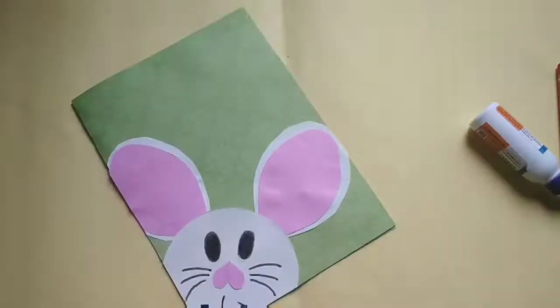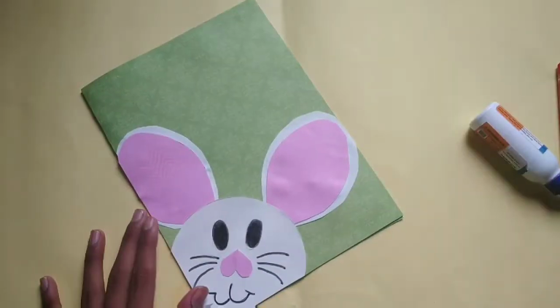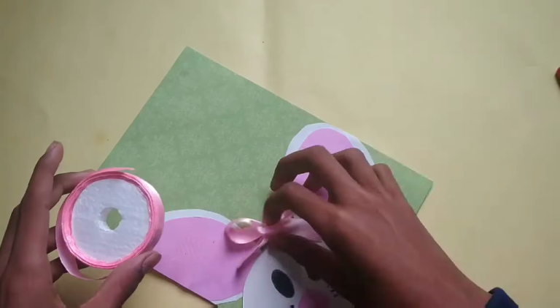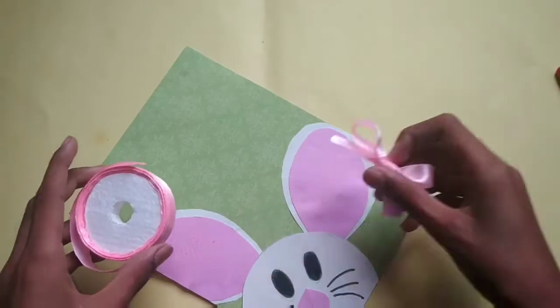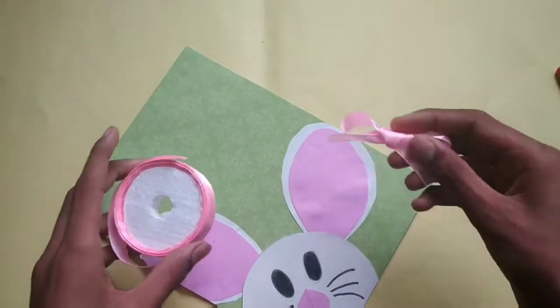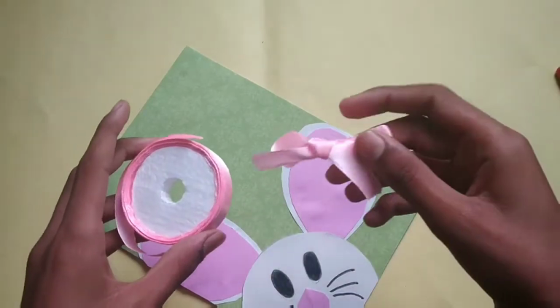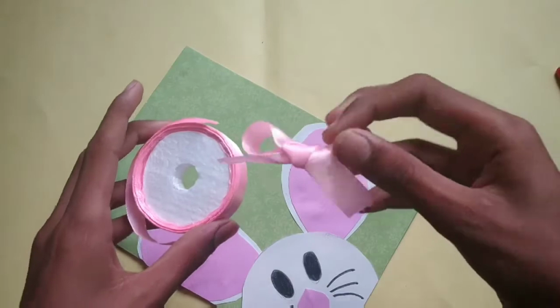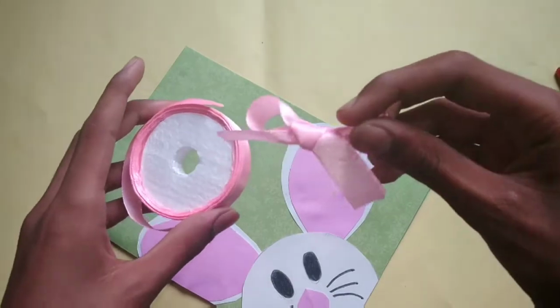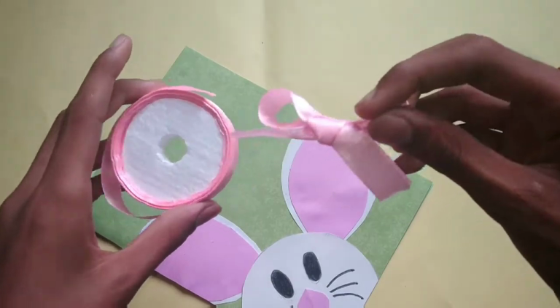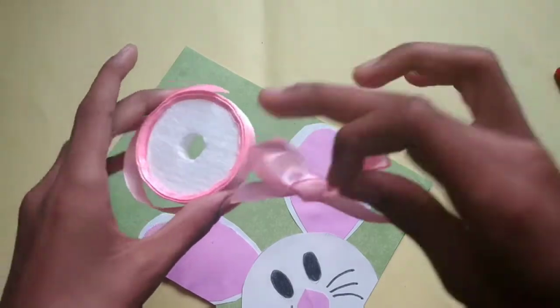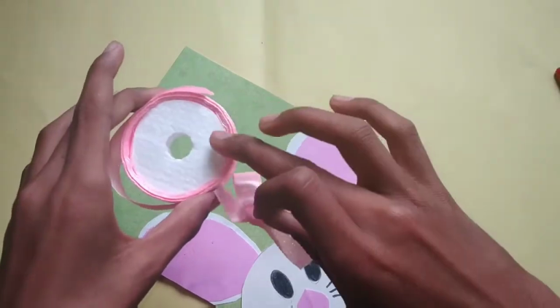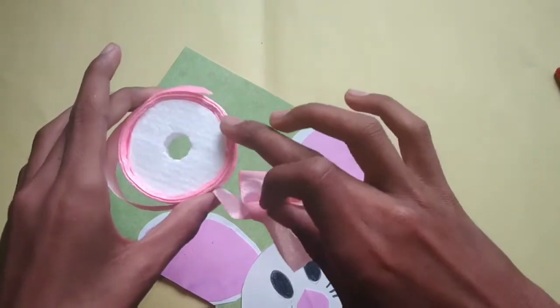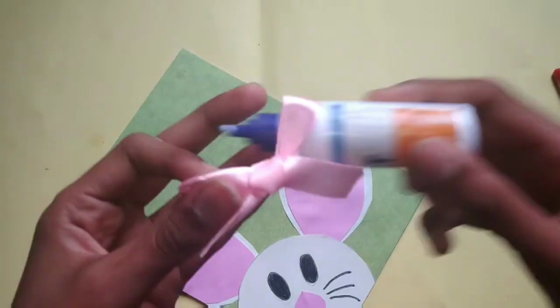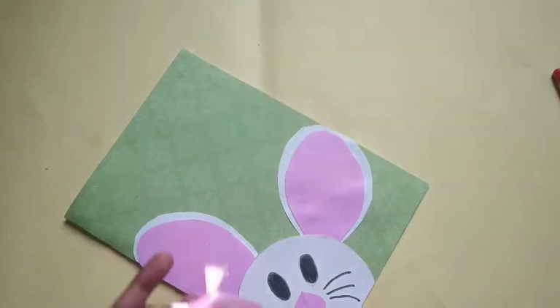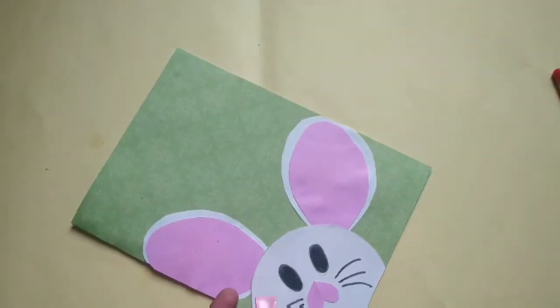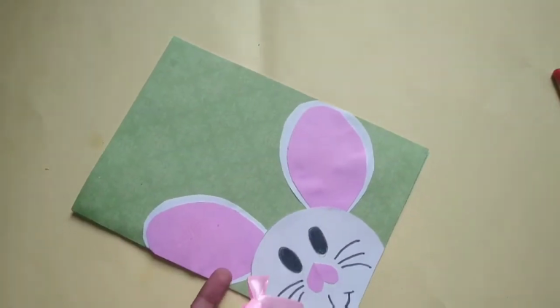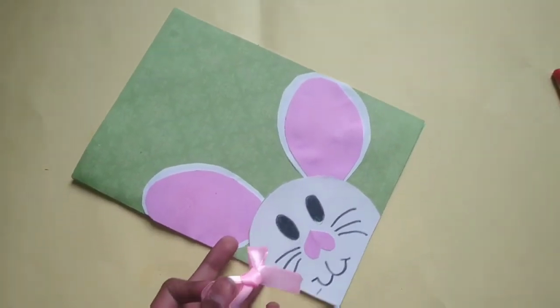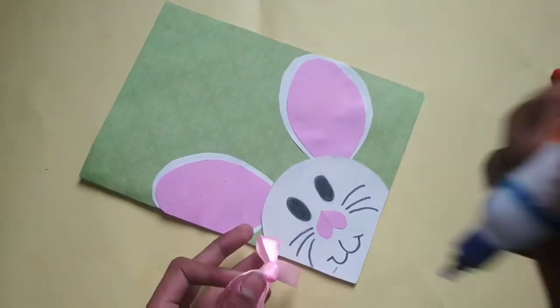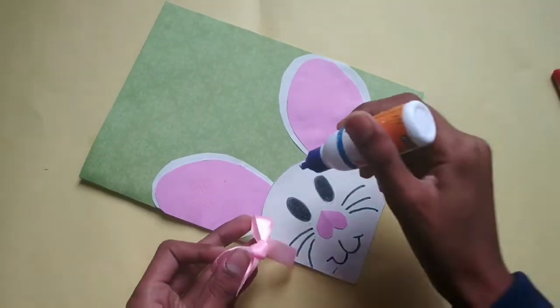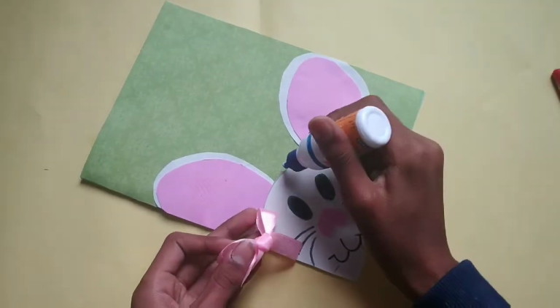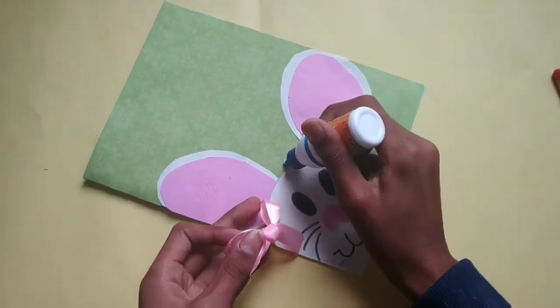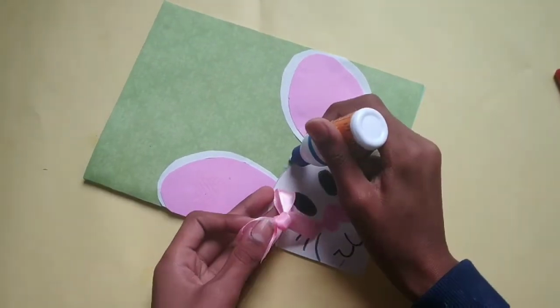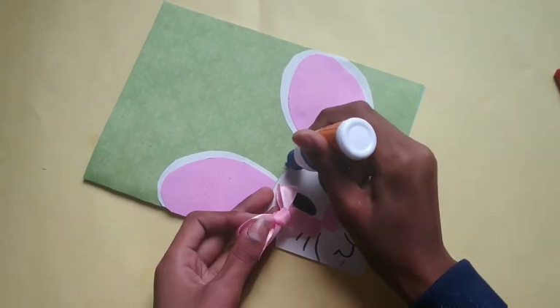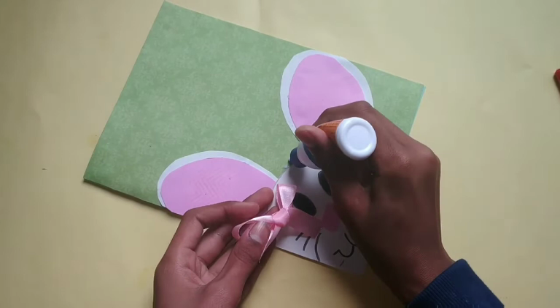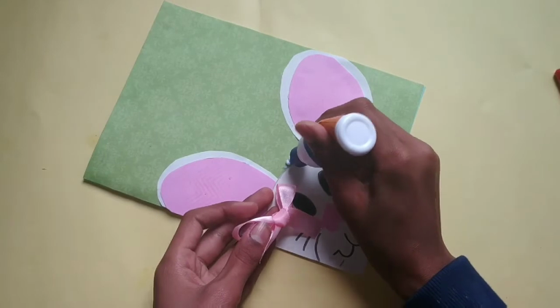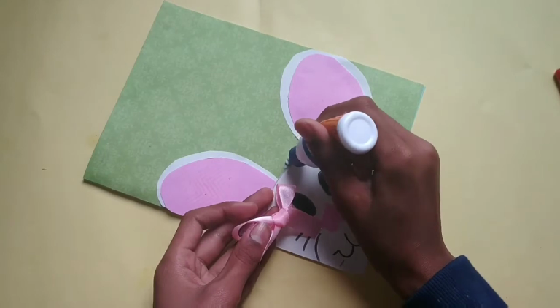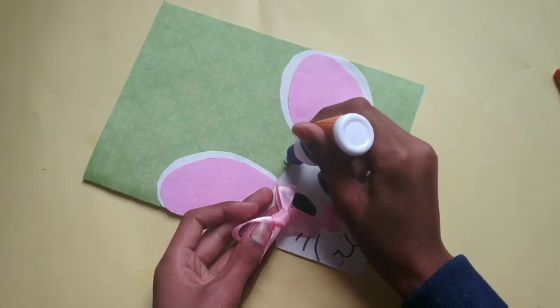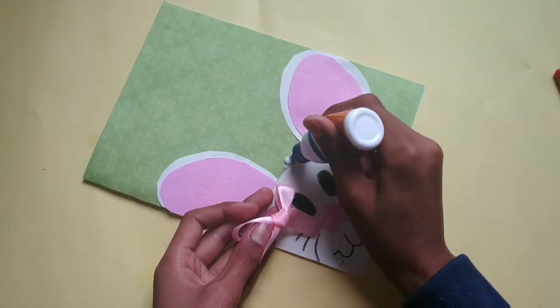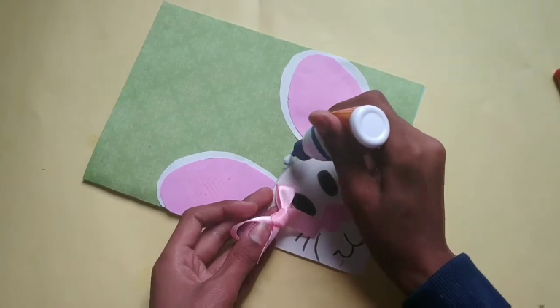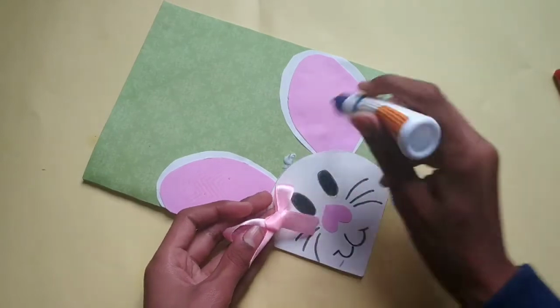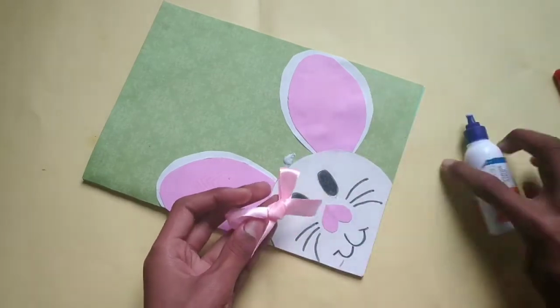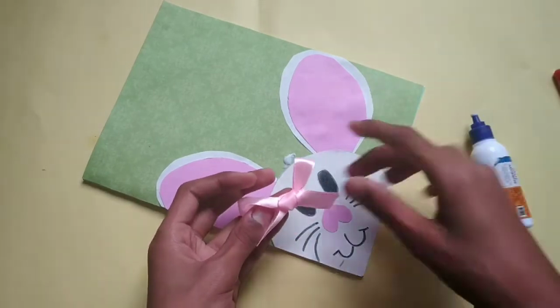Now I have prepared this bow from a ribbon. Now I will paste it here with the help of glue.